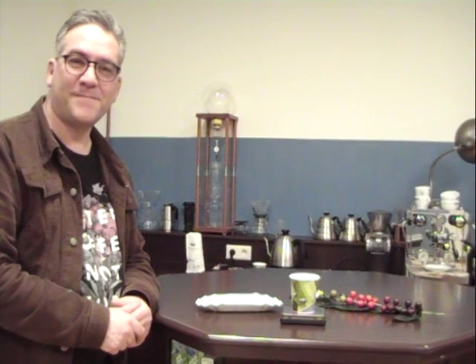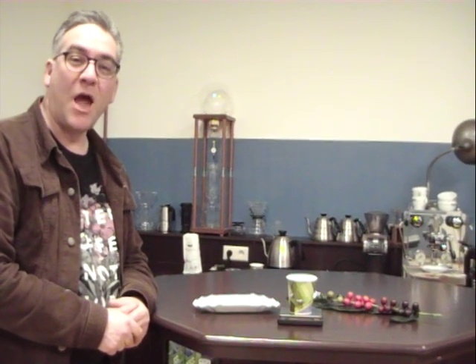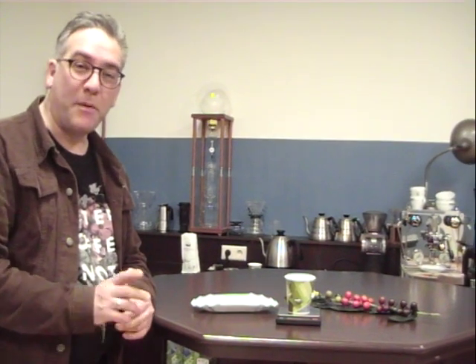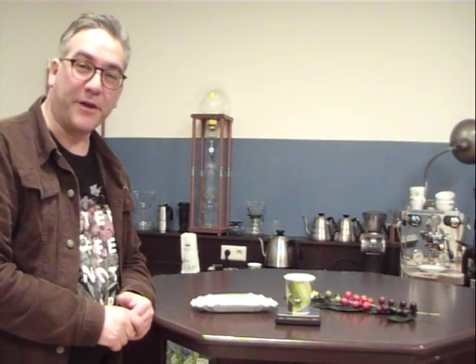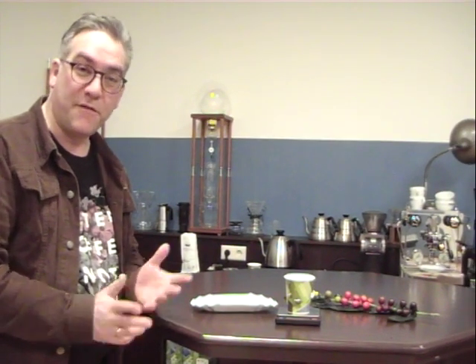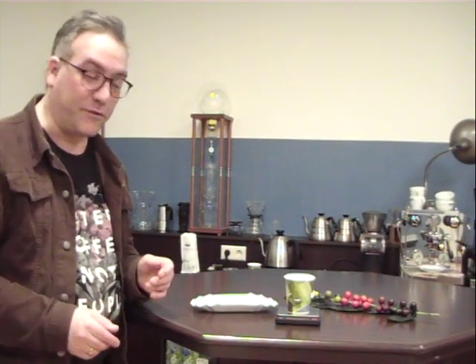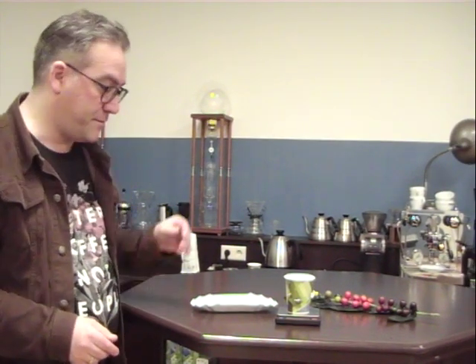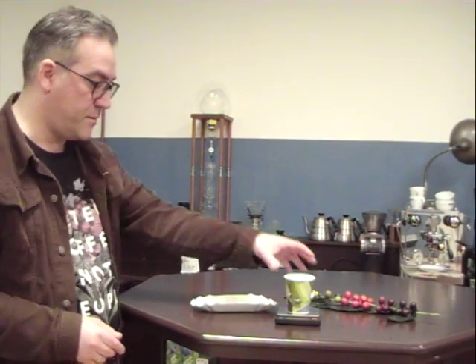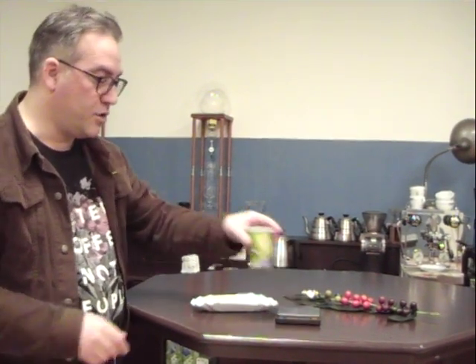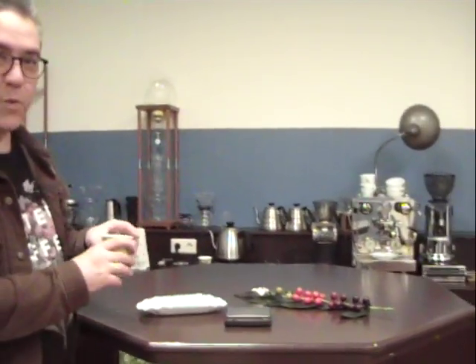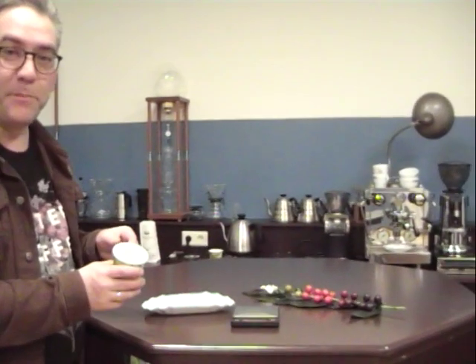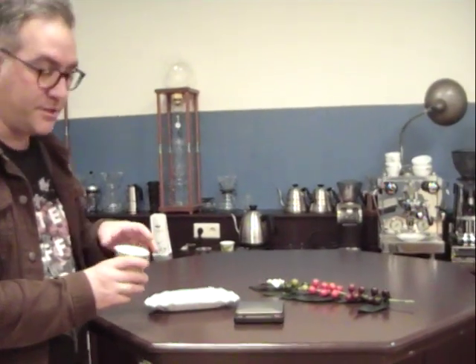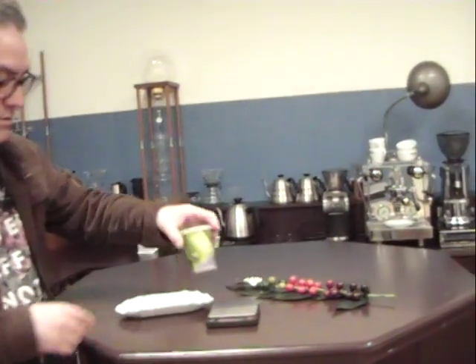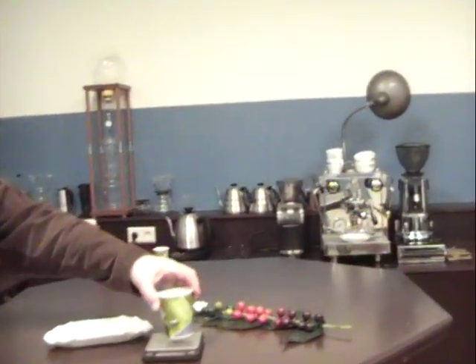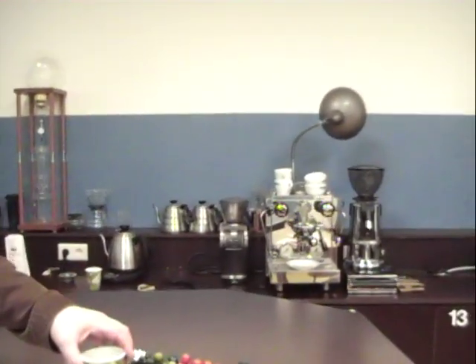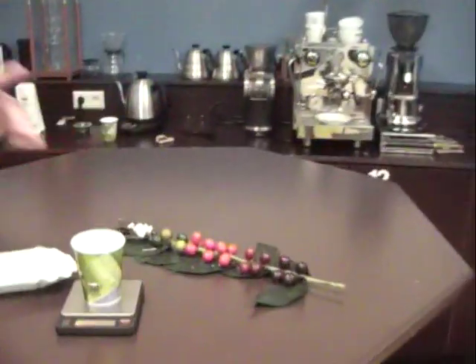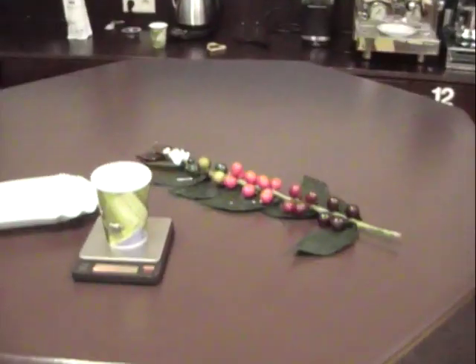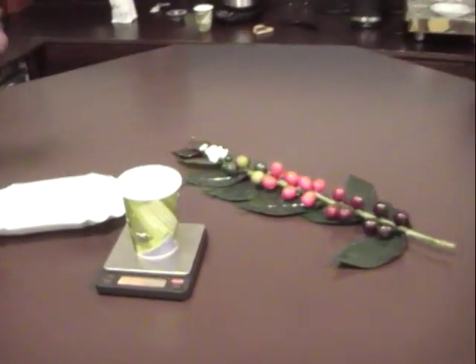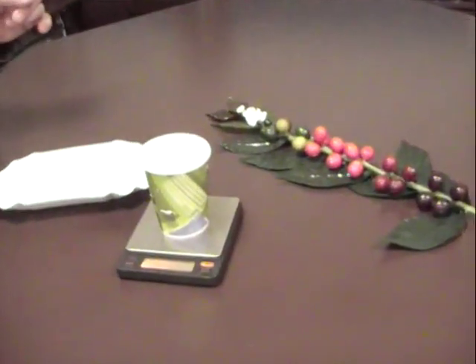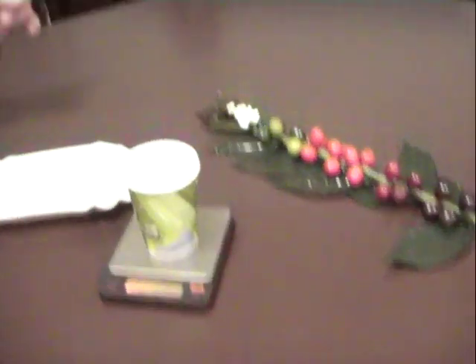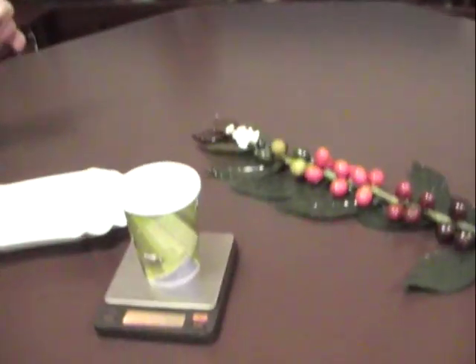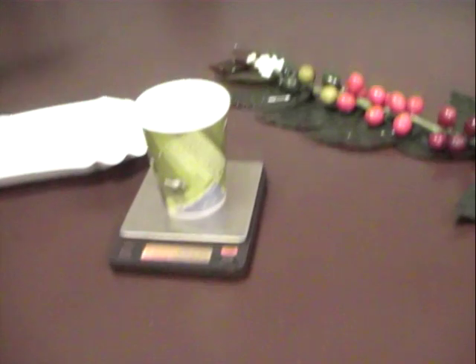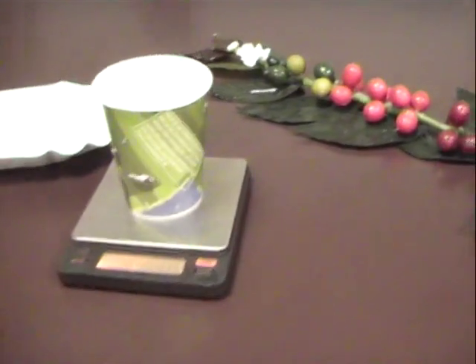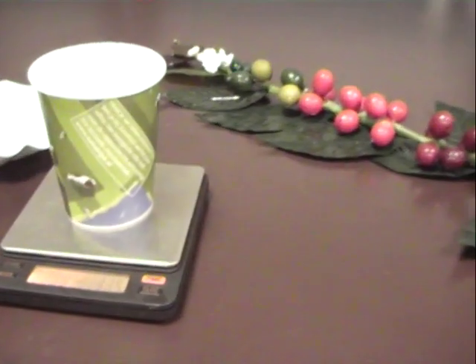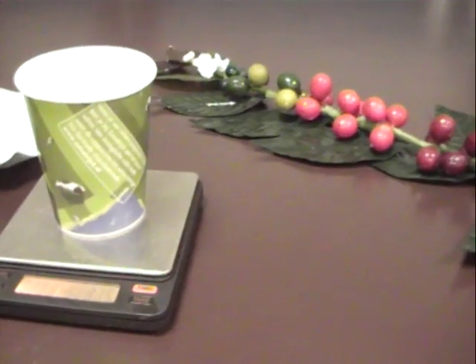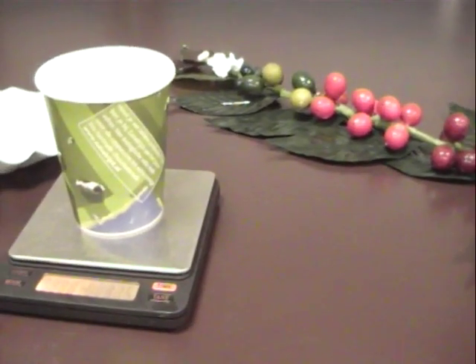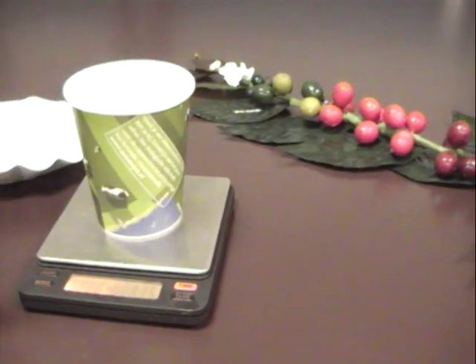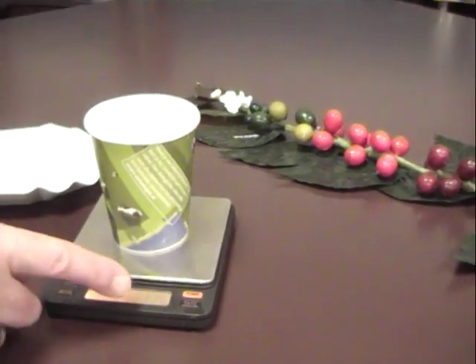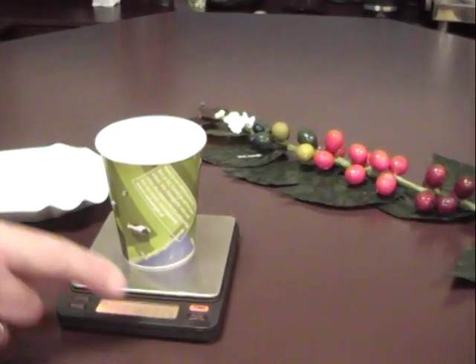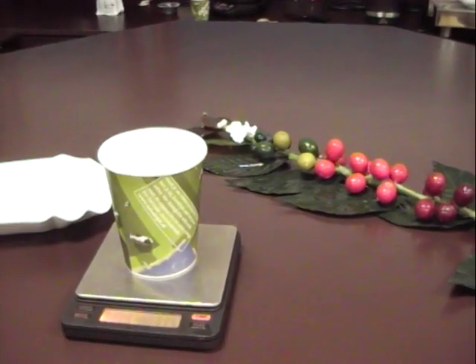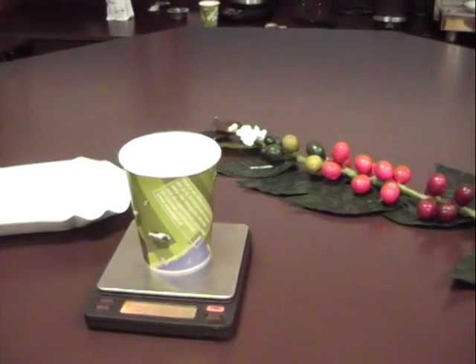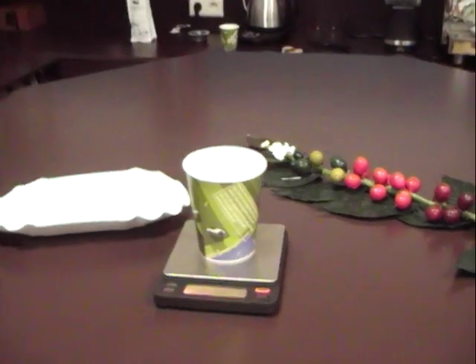When preparing filter coffee you first weigh out your beans. I'm preparing 500 grams of water and I use 30 grams of beans, however there's 33 and a half grams here.